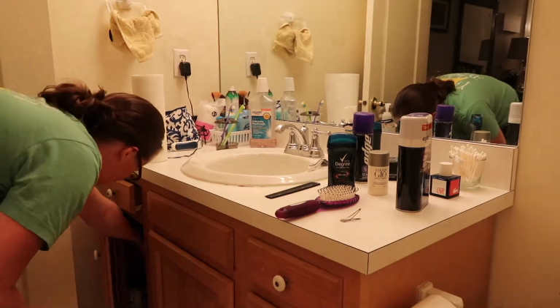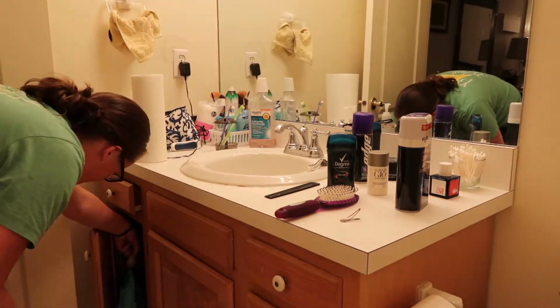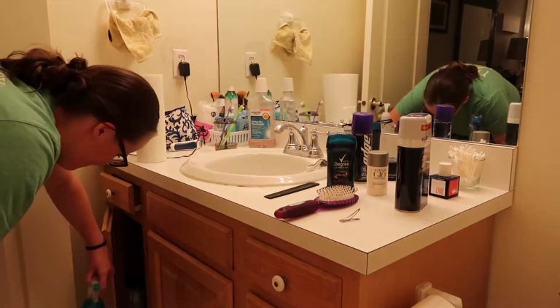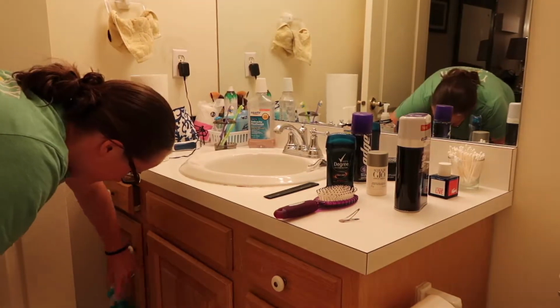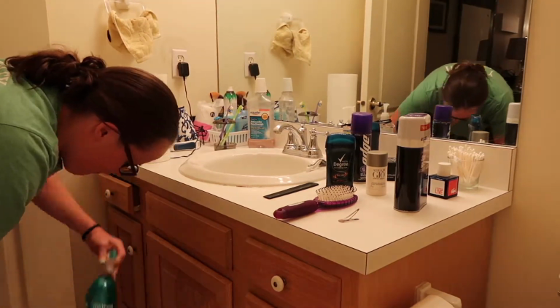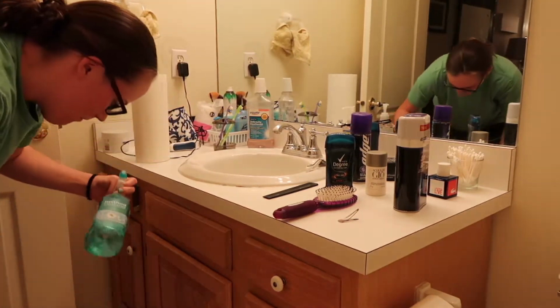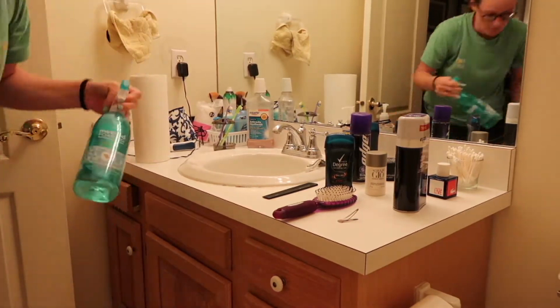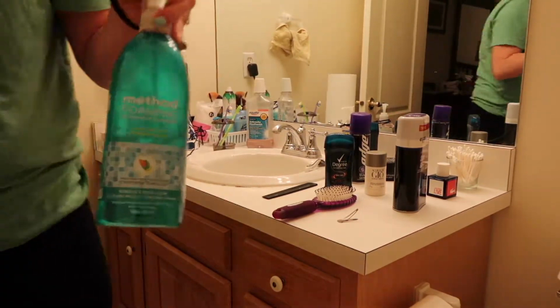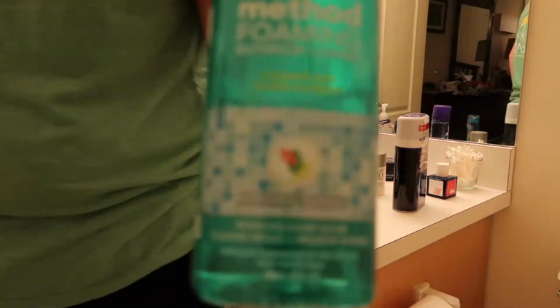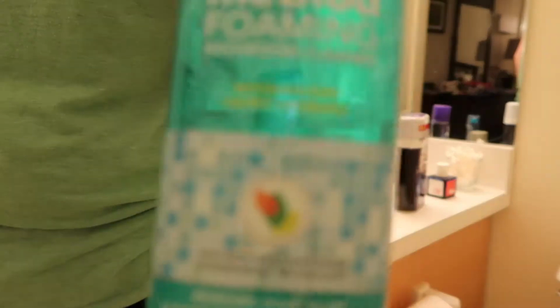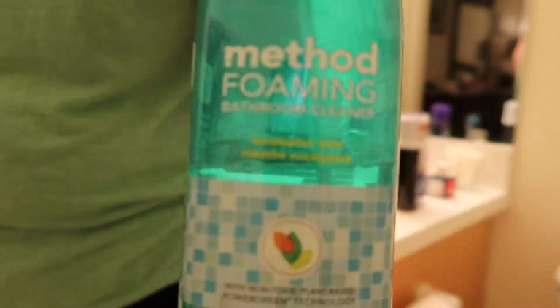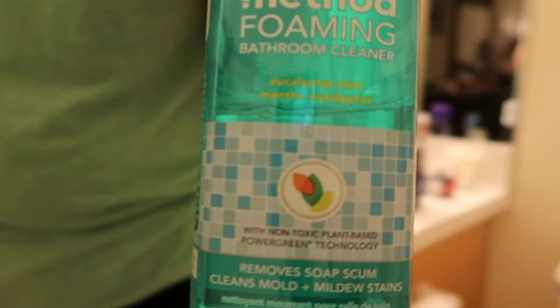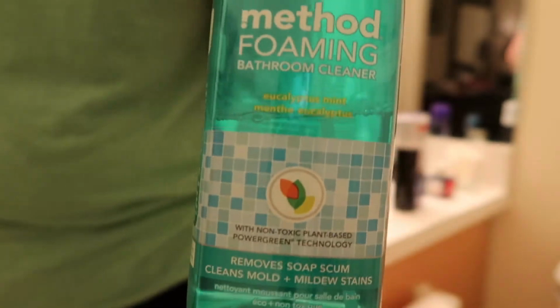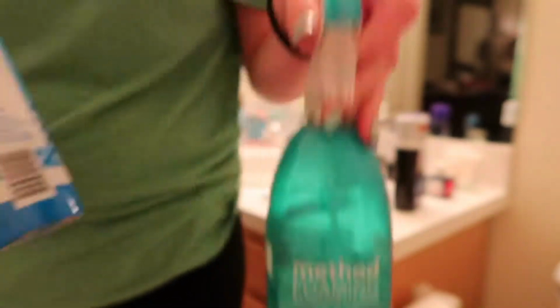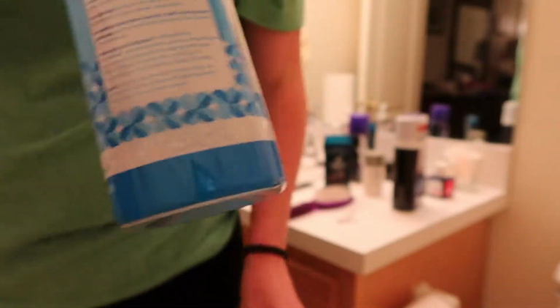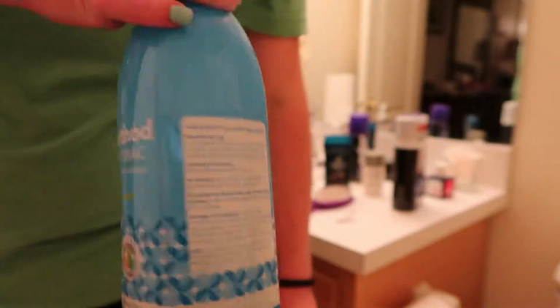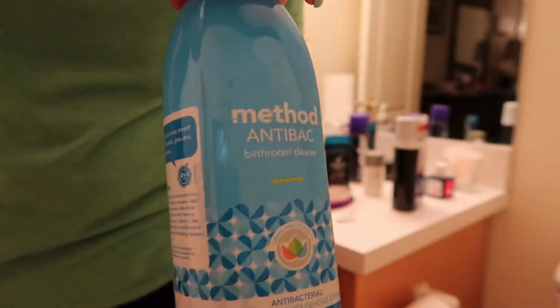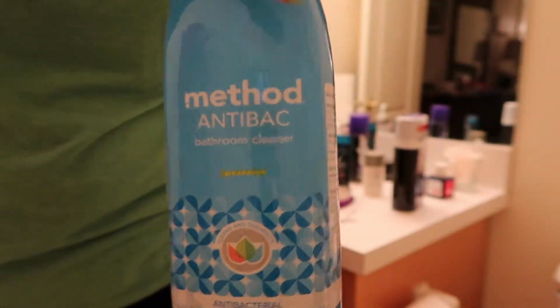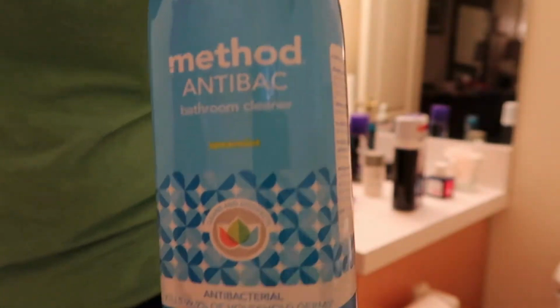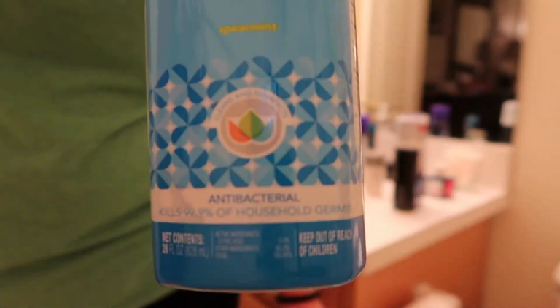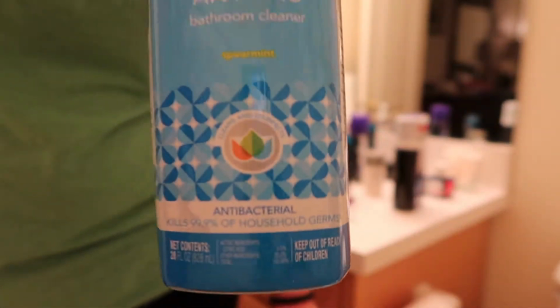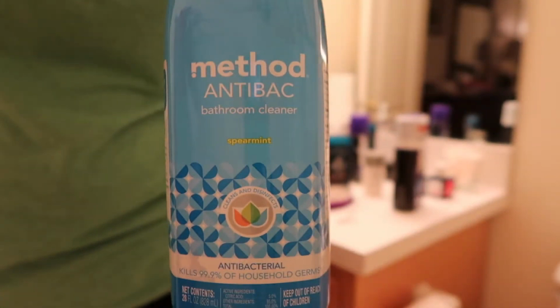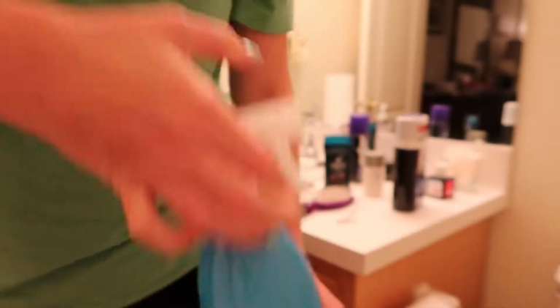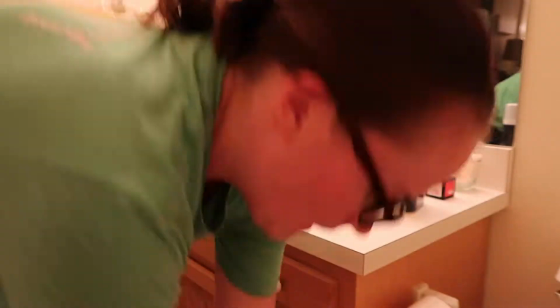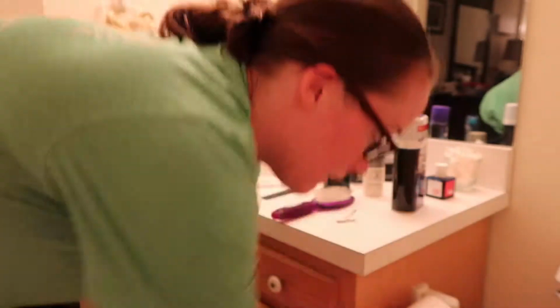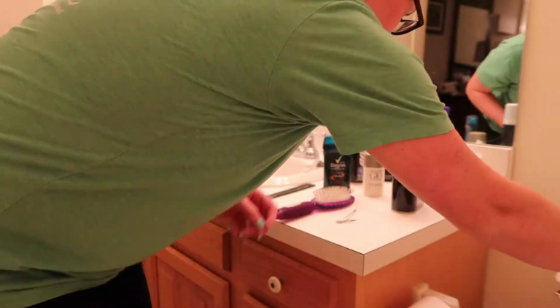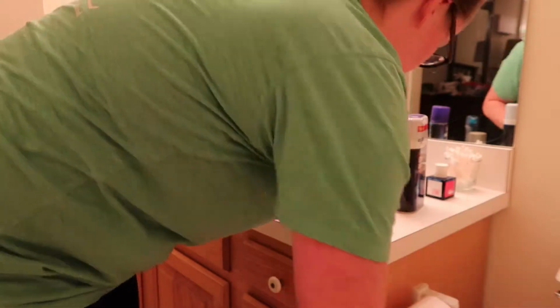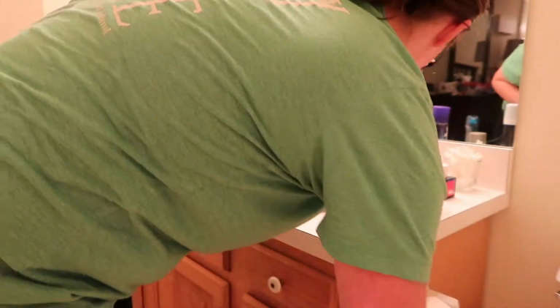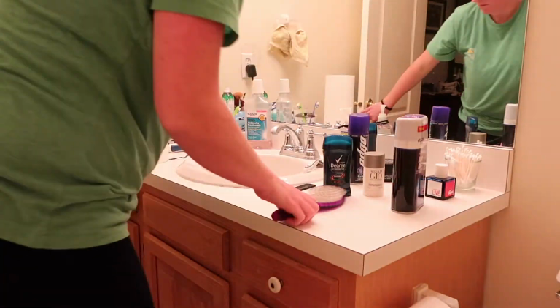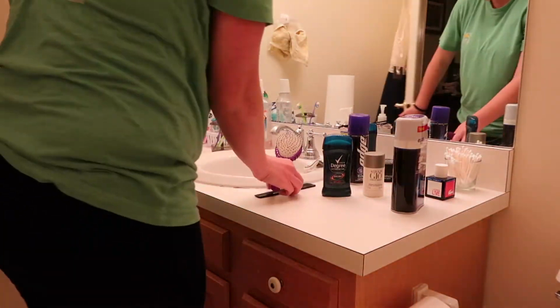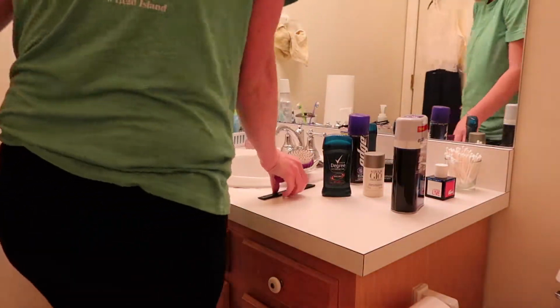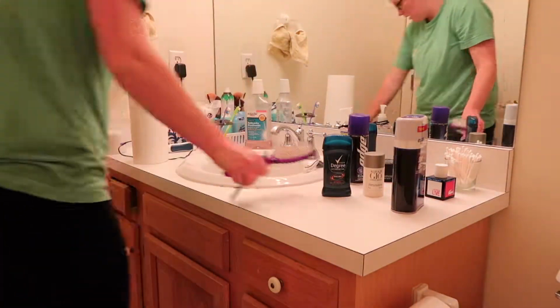Some of the products that I use in our bathroom are the Method products. I'm not like a hundred percent sold, but I have the foaming one and this one is the antibacterial cleaner. They both work. Sometimes I think that Lysol is better.